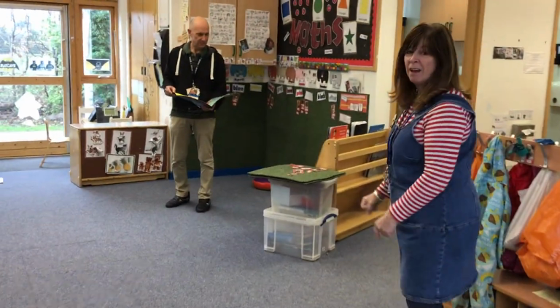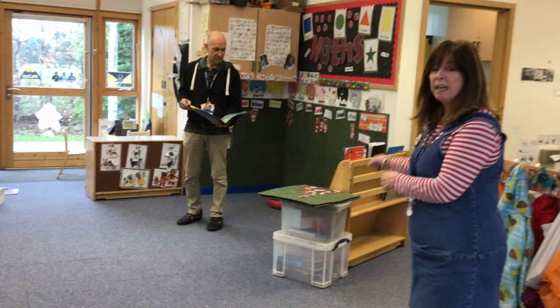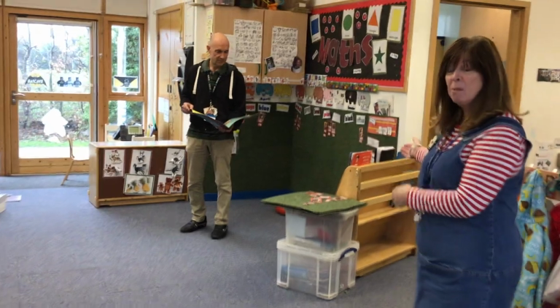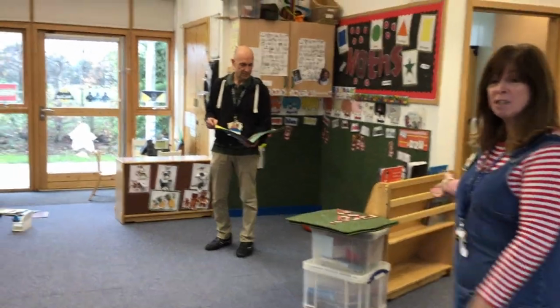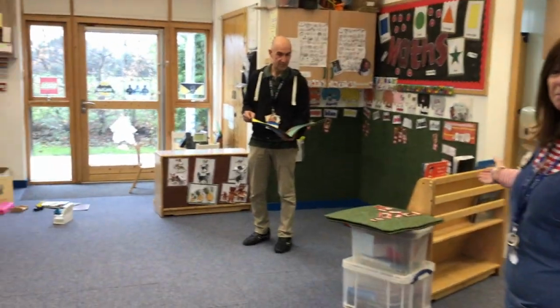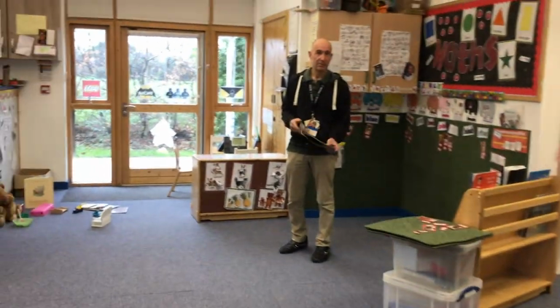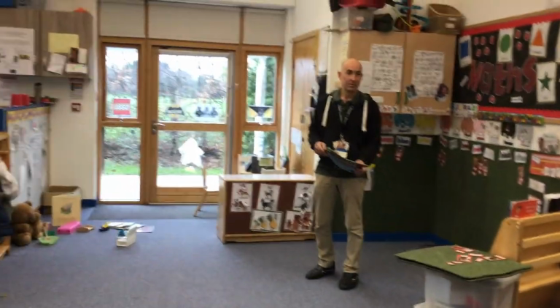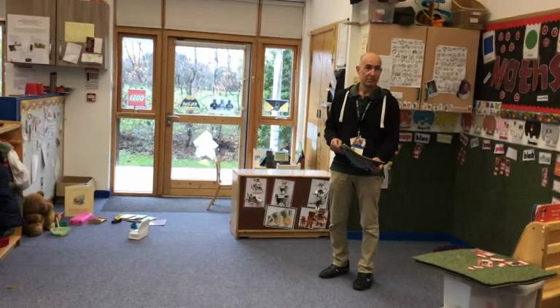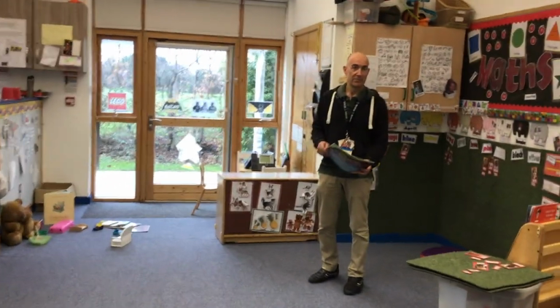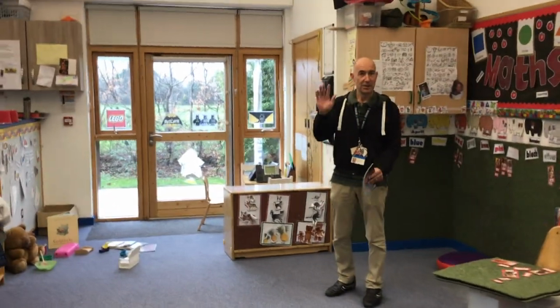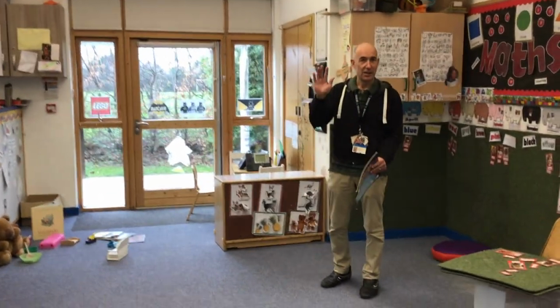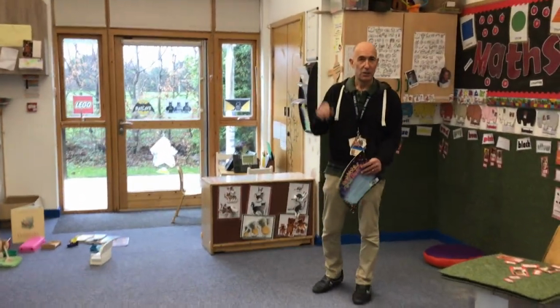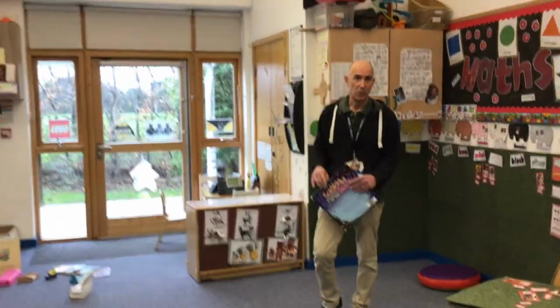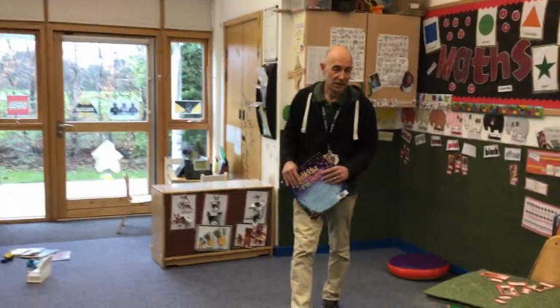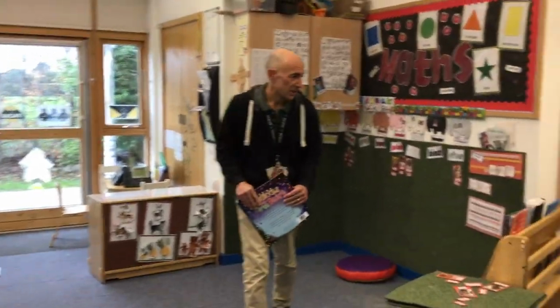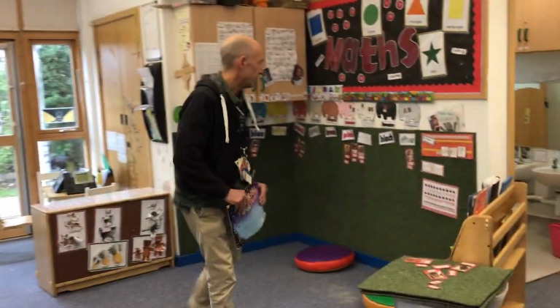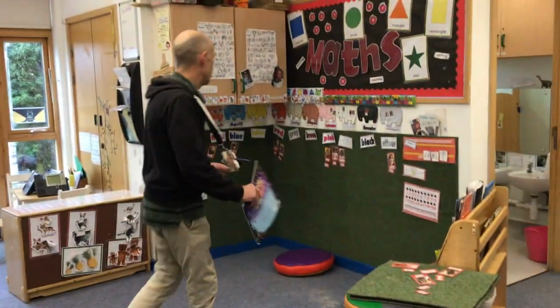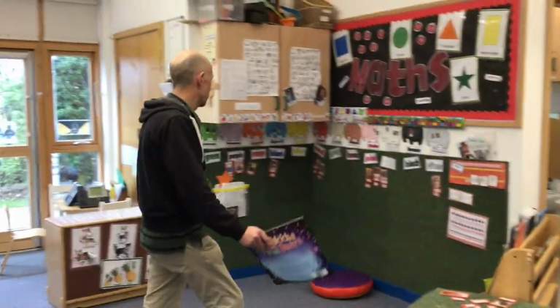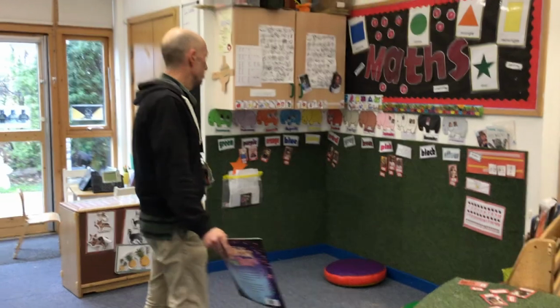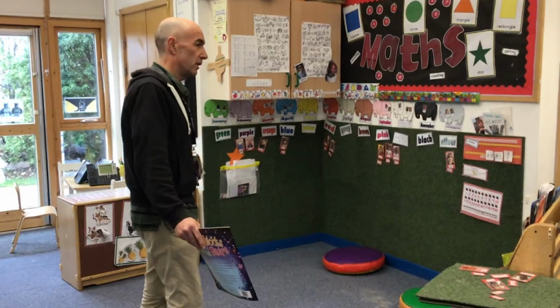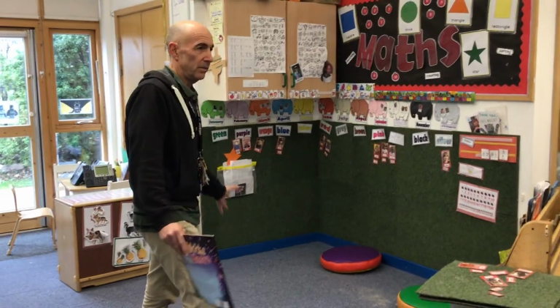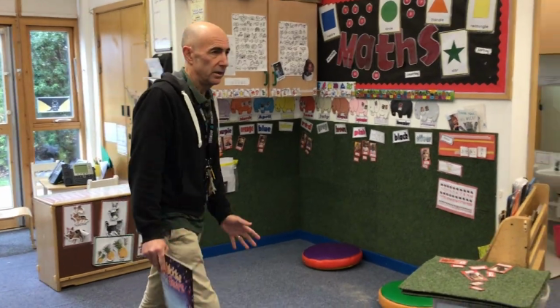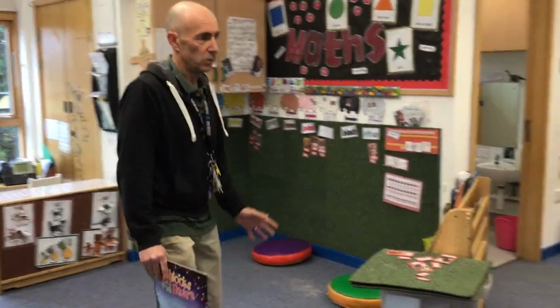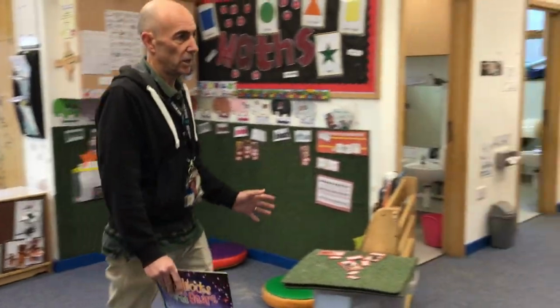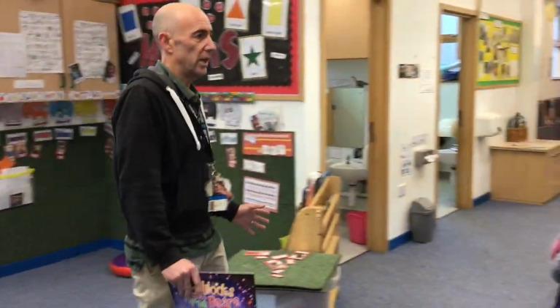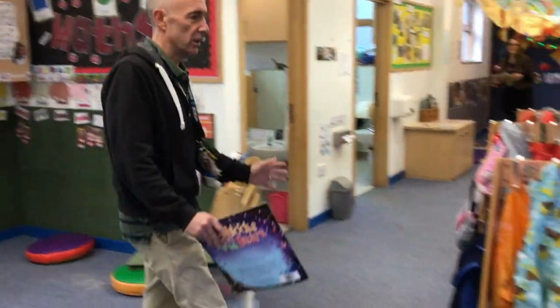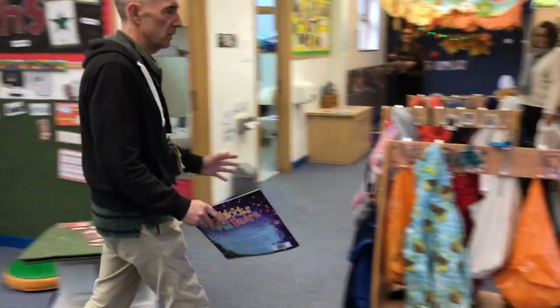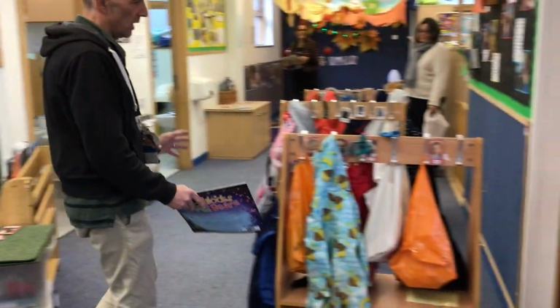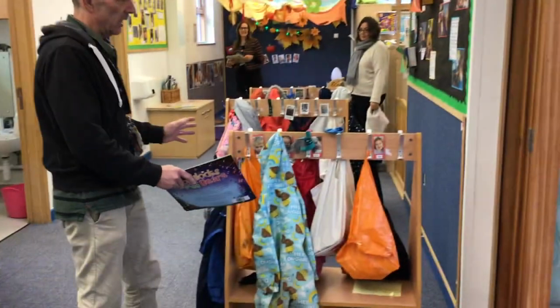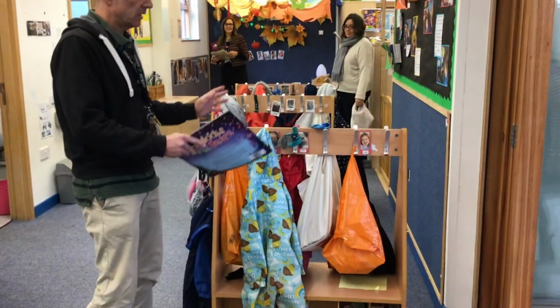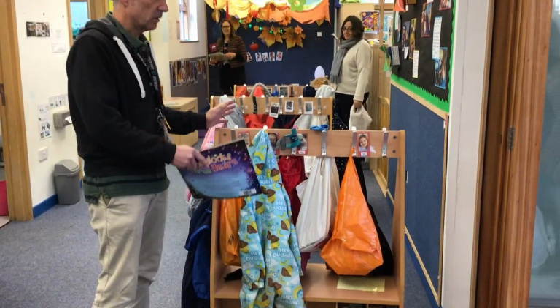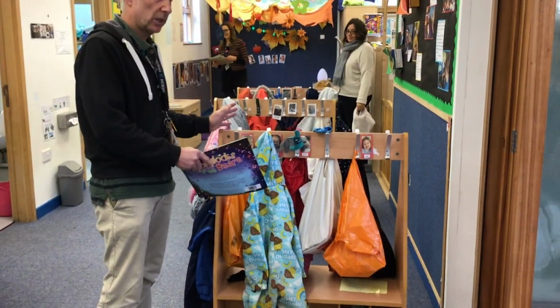Over here is Martin and this is Martin's group time space. This is where we do group time and this is where we hang our coats at the start of the week.